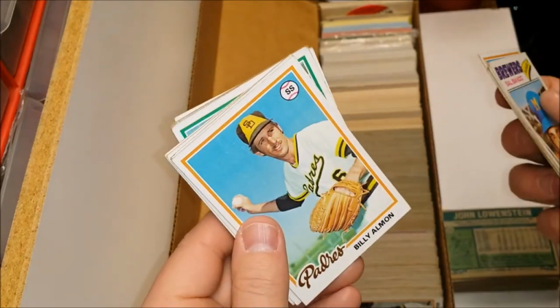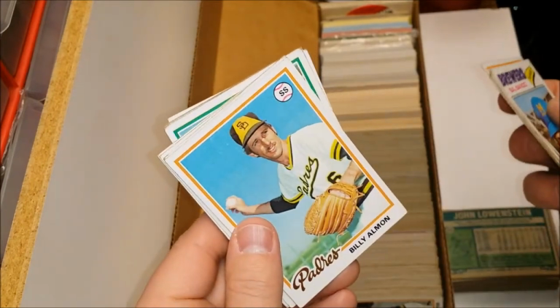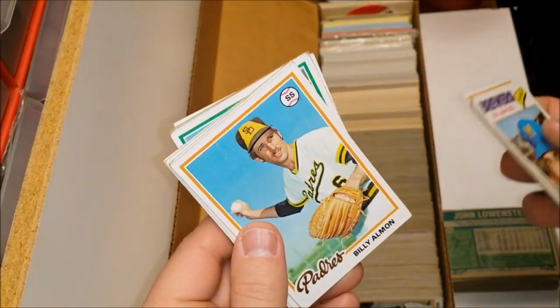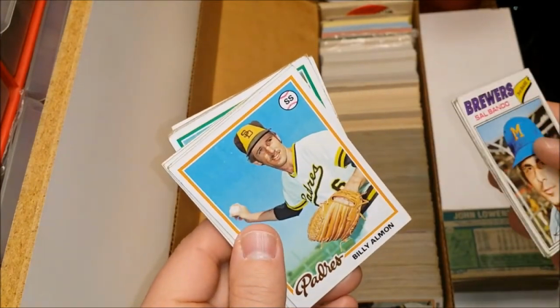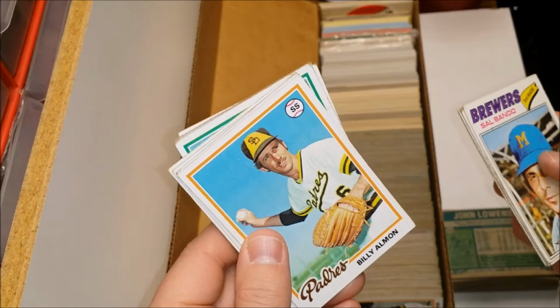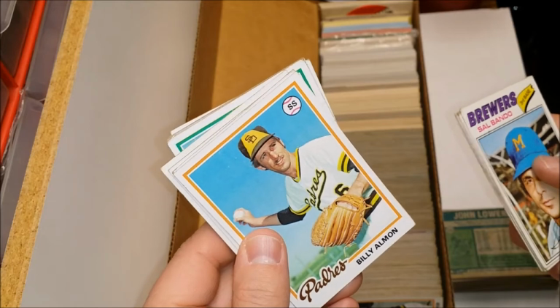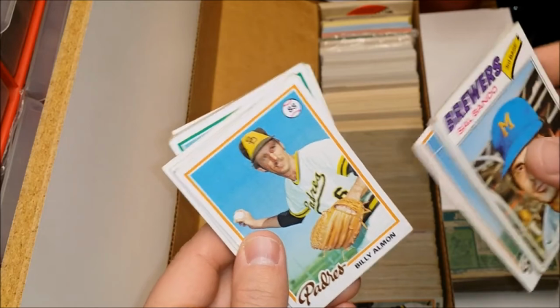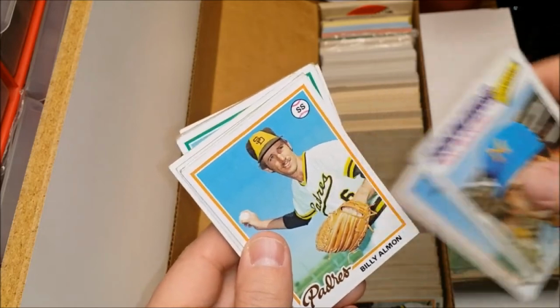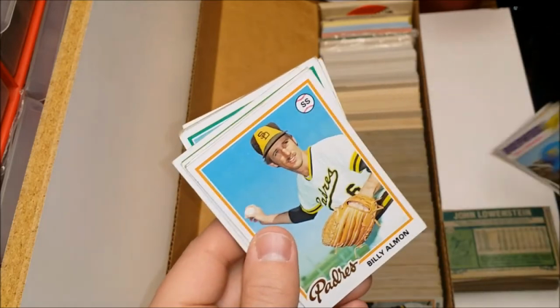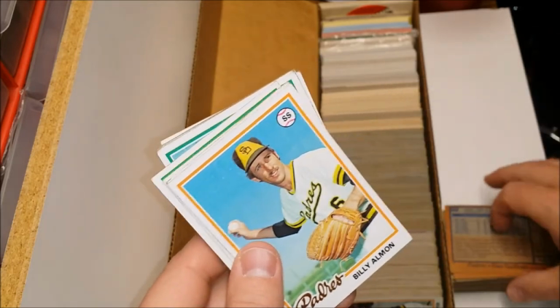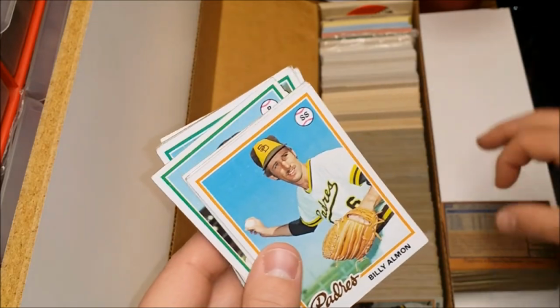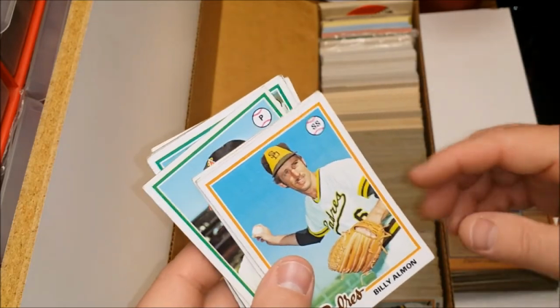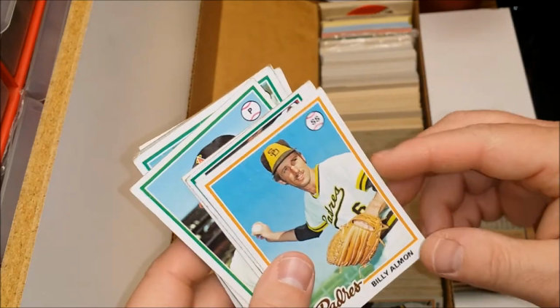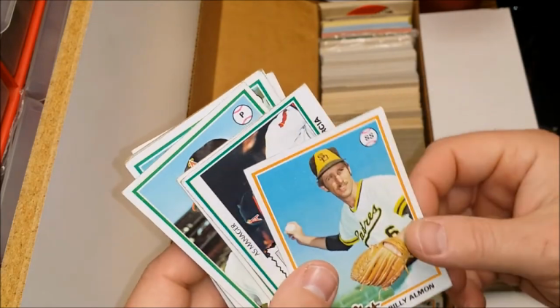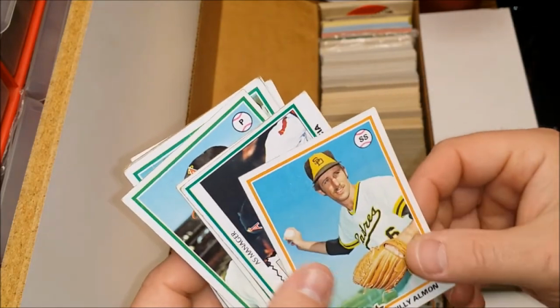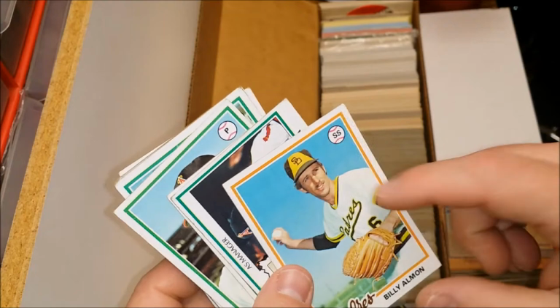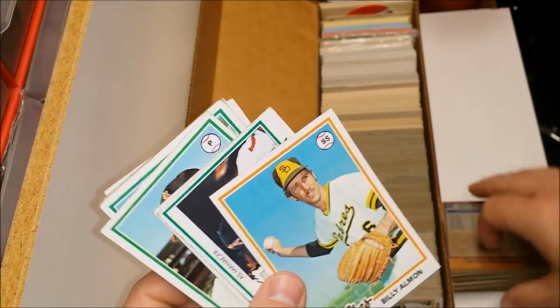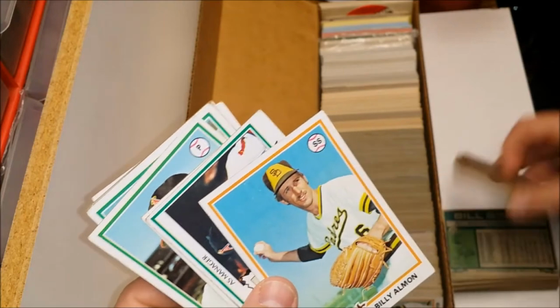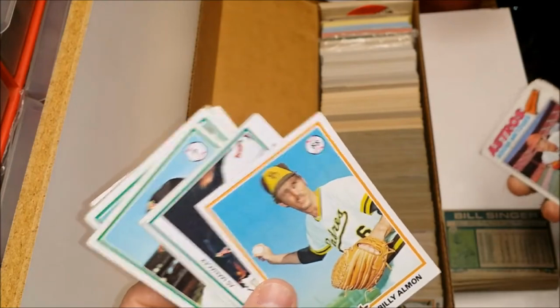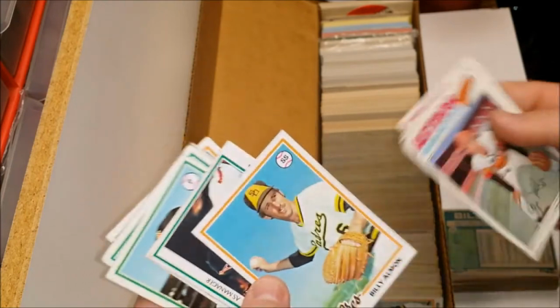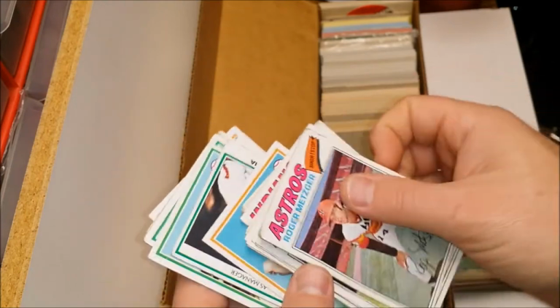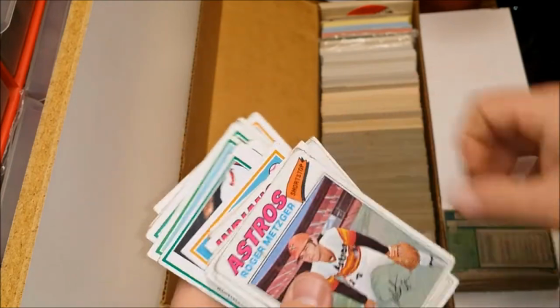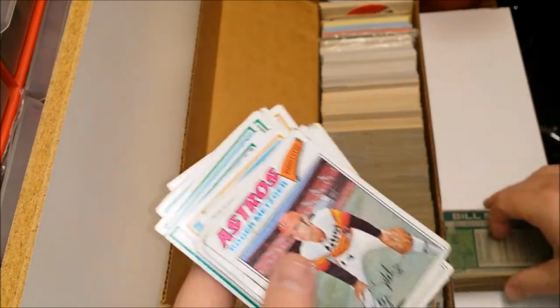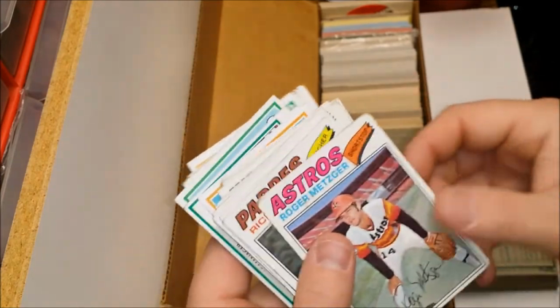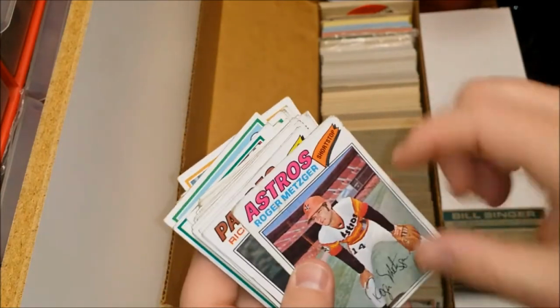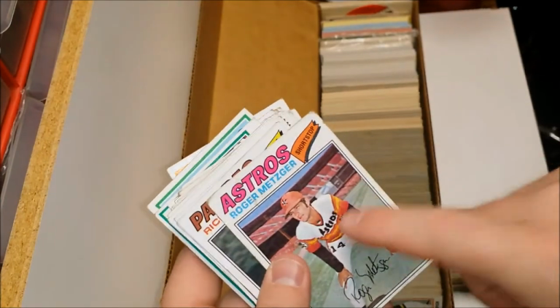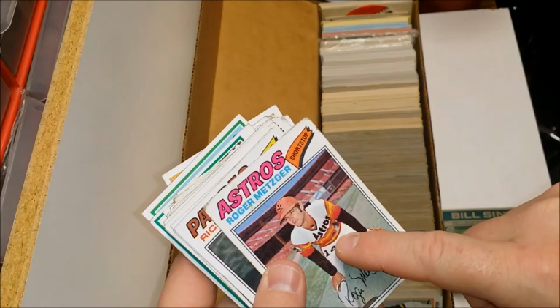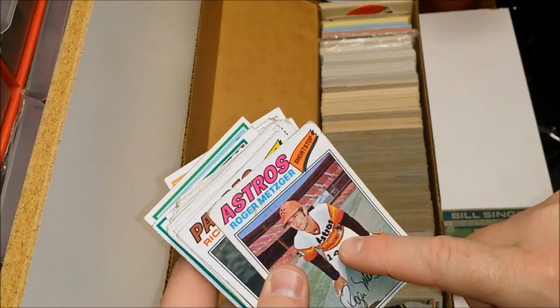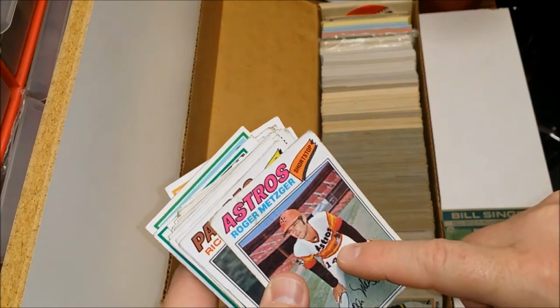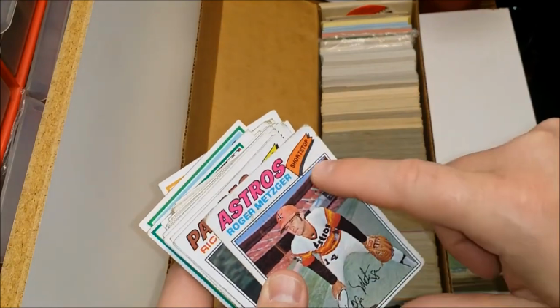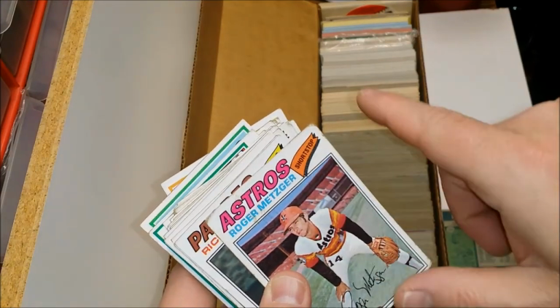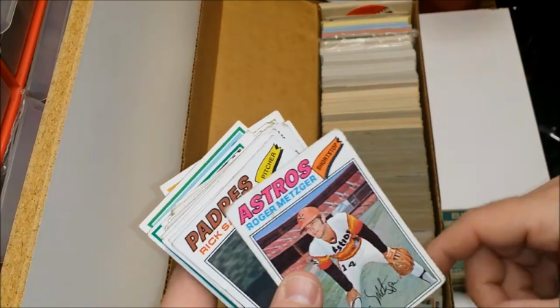Pat Scanlon, Jerry Turner — nice sideburns, Jerry. There's that Marv Rettenmund guy again. Dan Spillner — nice burns. Bill Almon — almost looks like Uncle Rico there throwing that baseball over the mountains. This is '77 Topps — you get this little pennant thing here with '77.